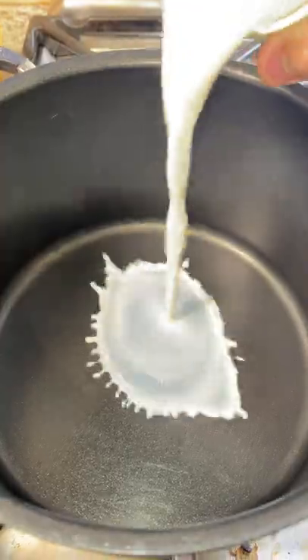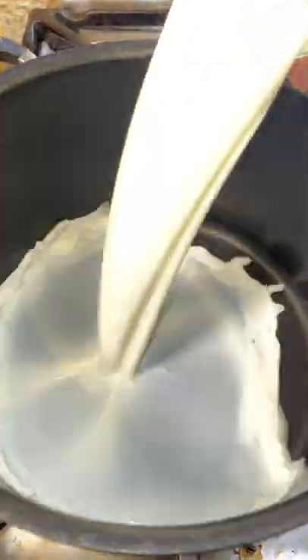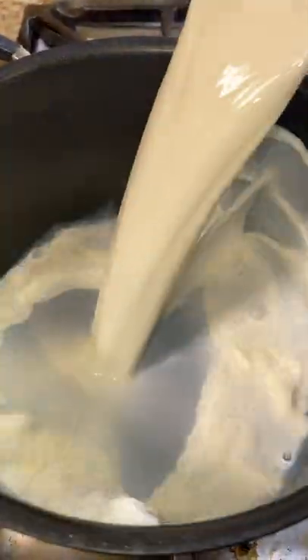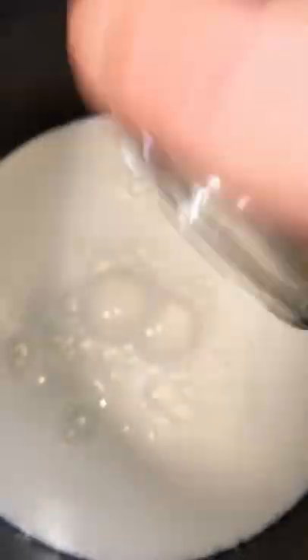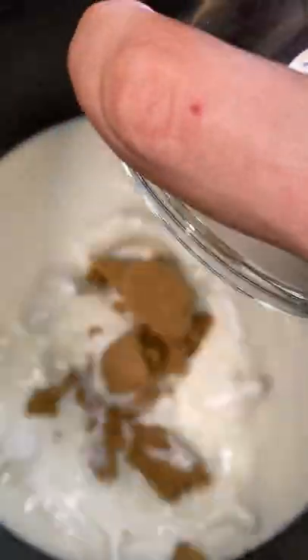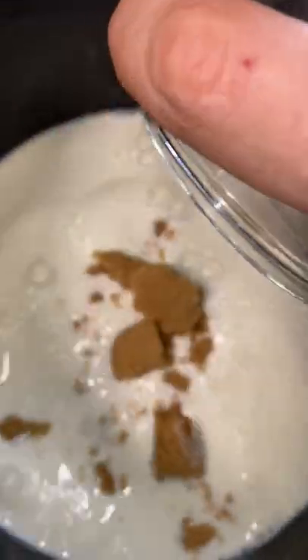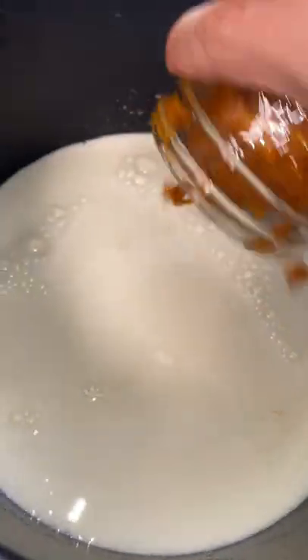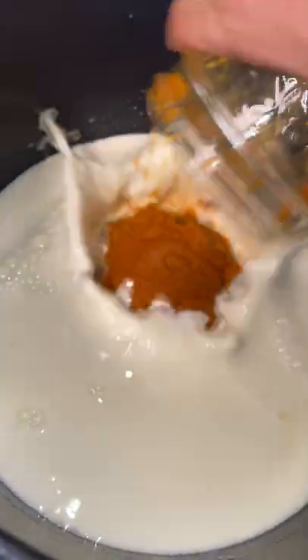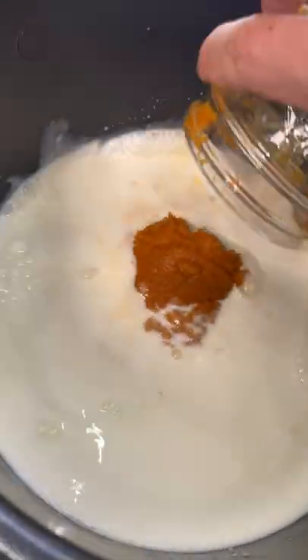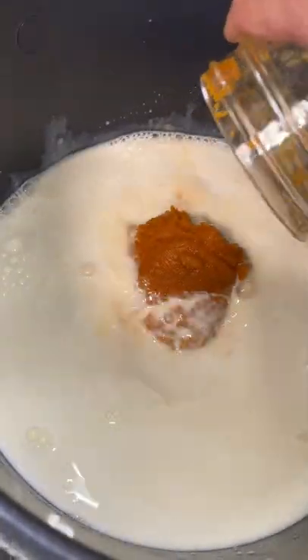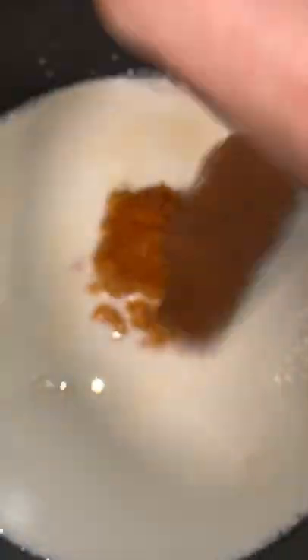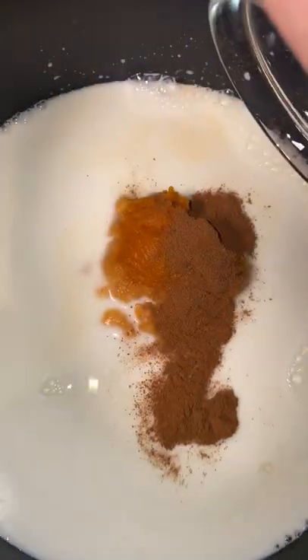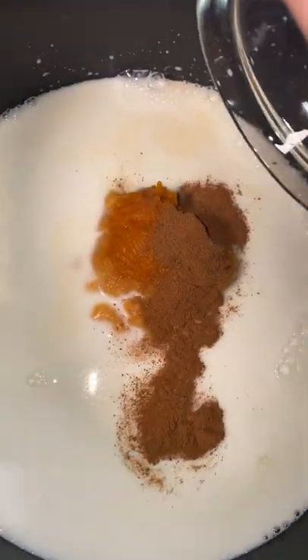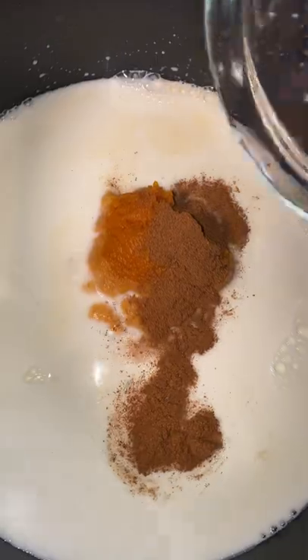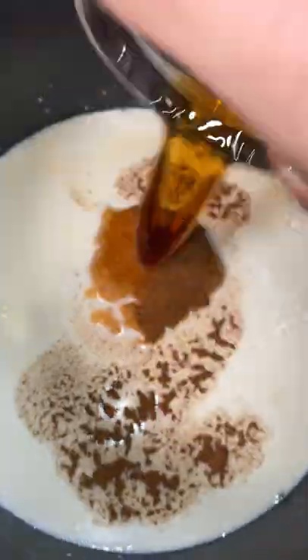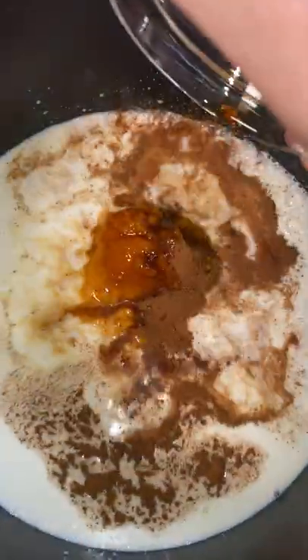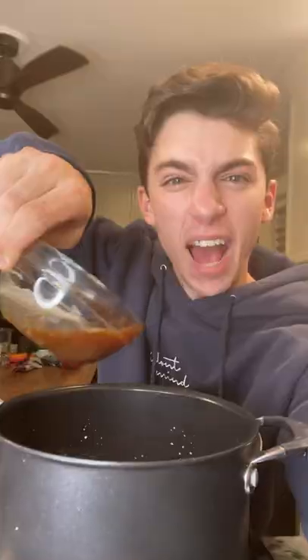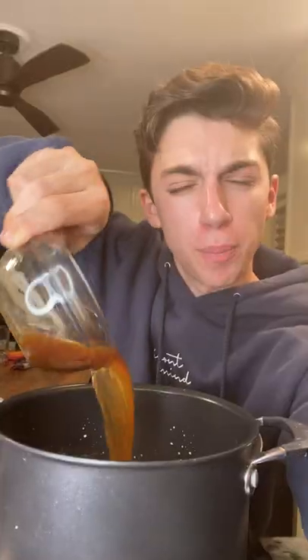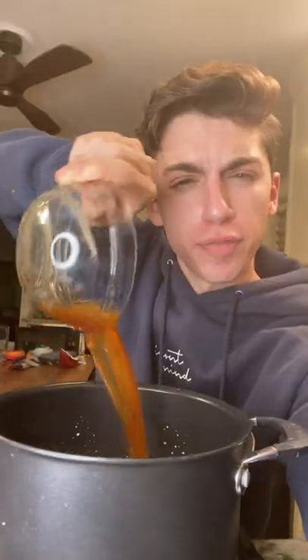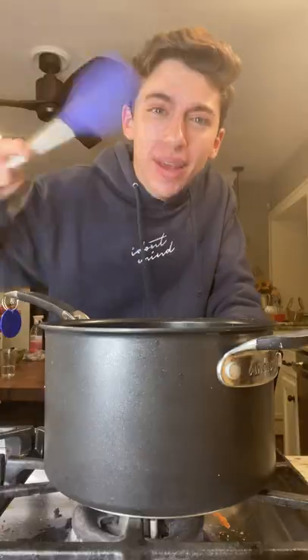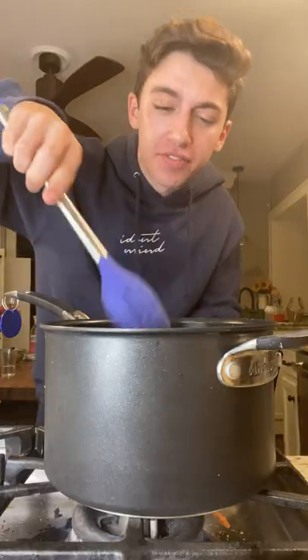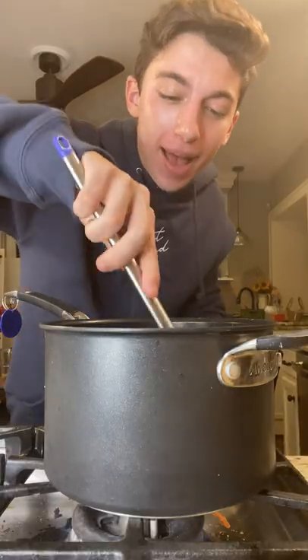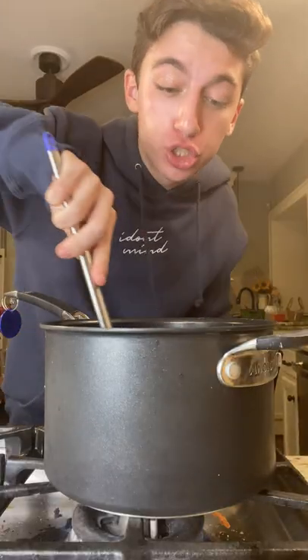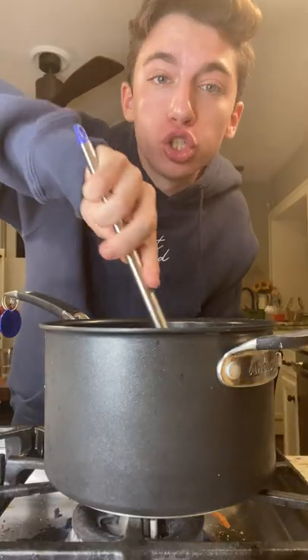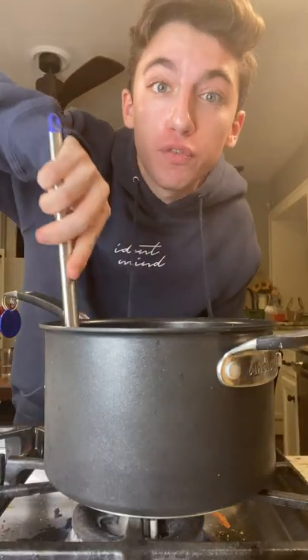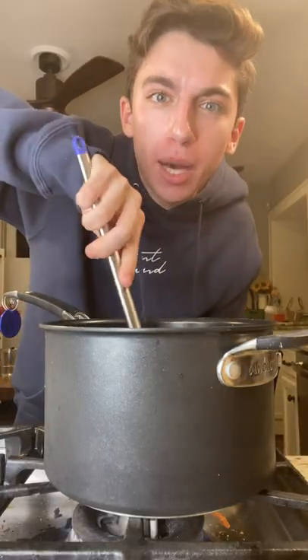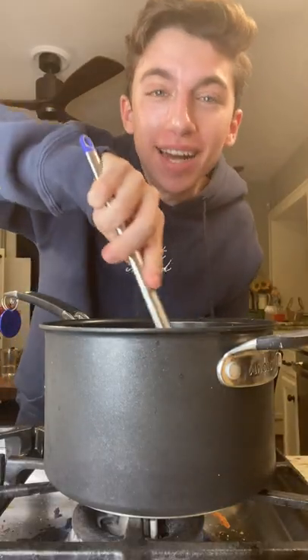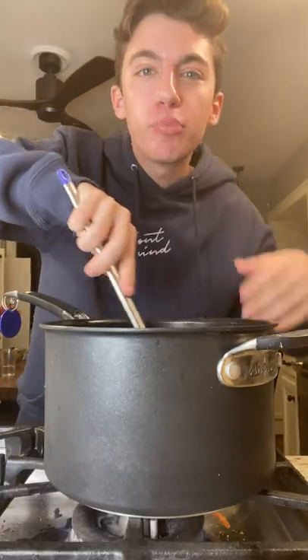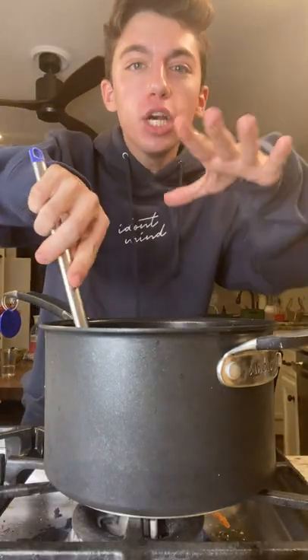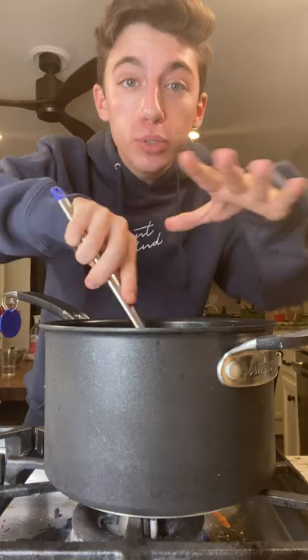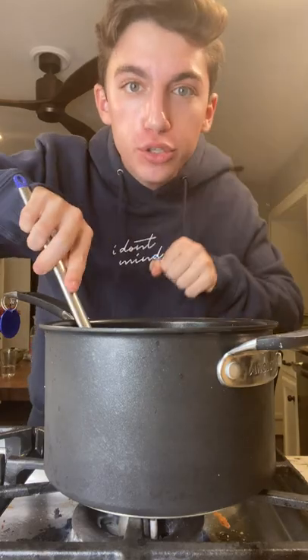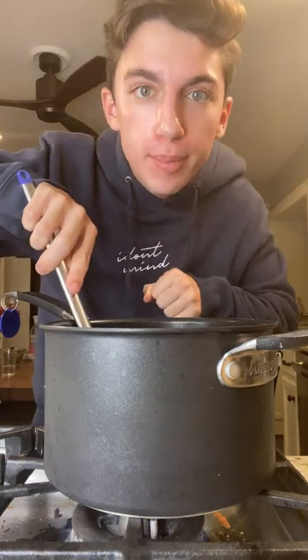Two cups of milk, two tablespoons of sugar, a quarter cup pumpkin puree, half teaspoon of pumpkin spice, teaspoon of vanilla, half a cup coffee. Medium flame and stir to fully combine and bring to a gentle simmer.